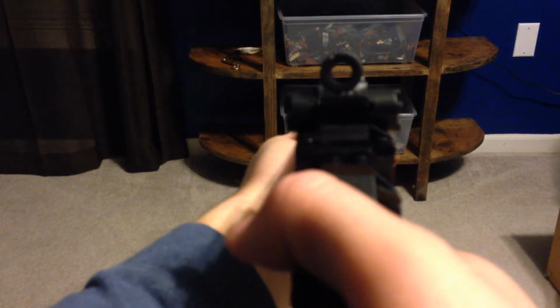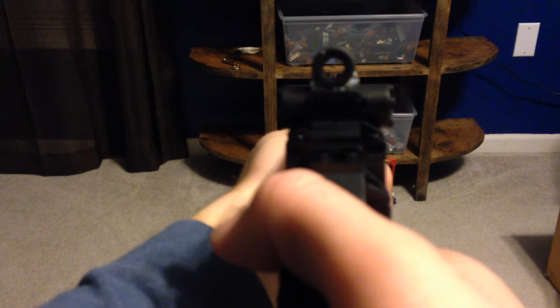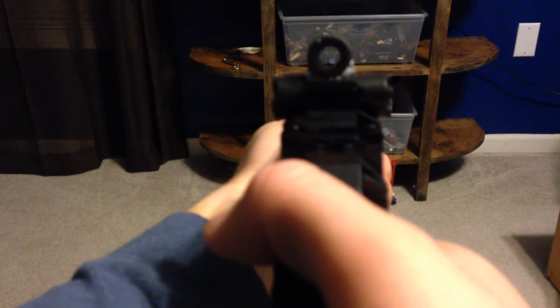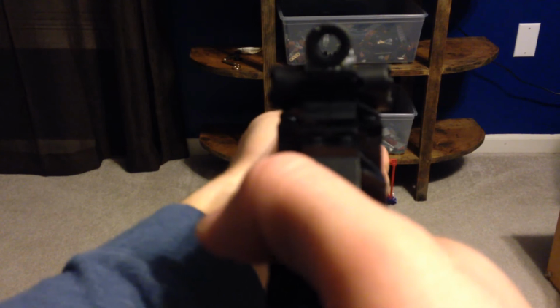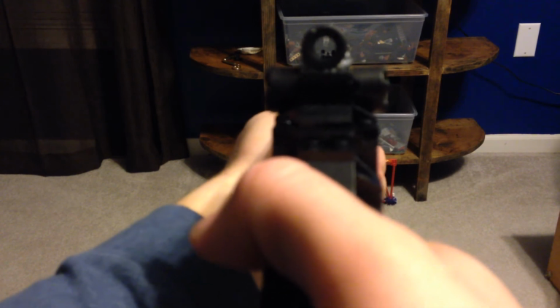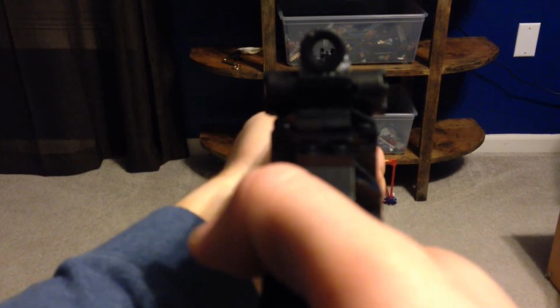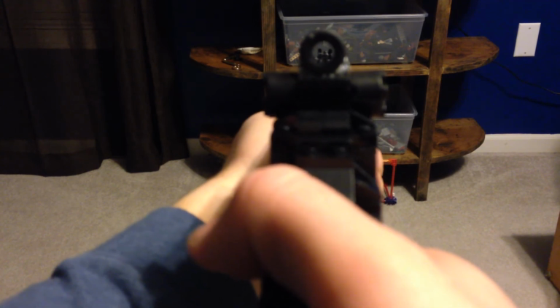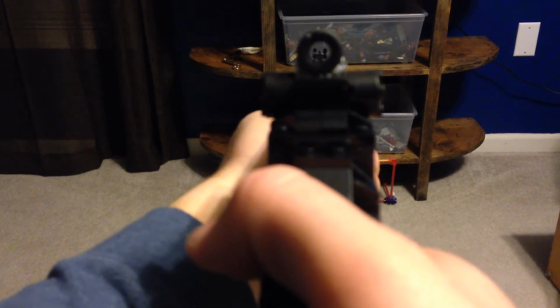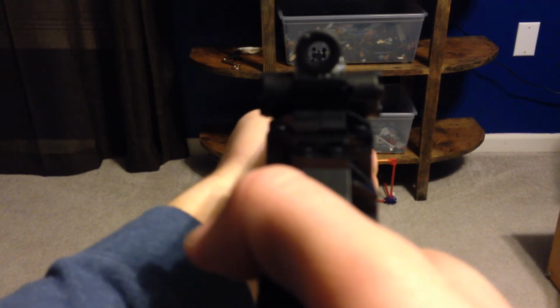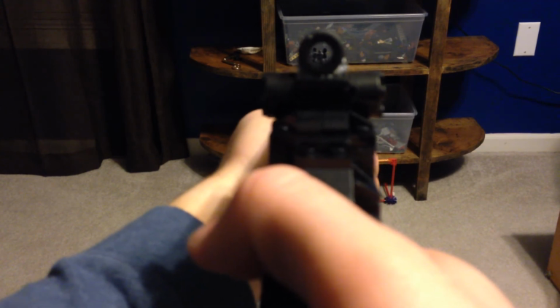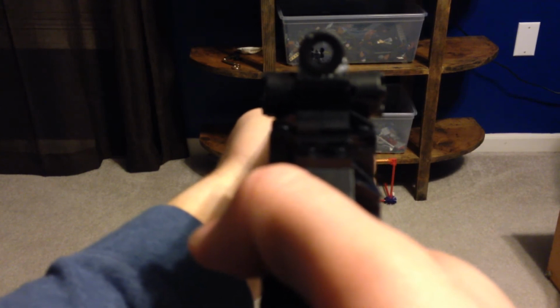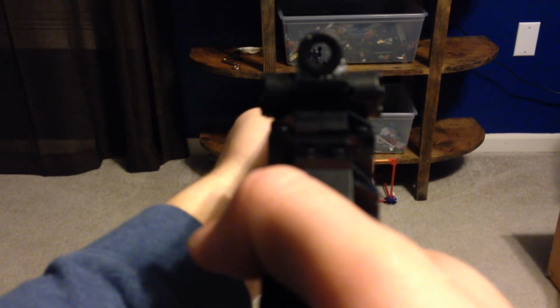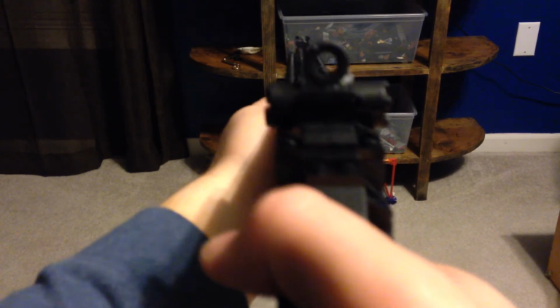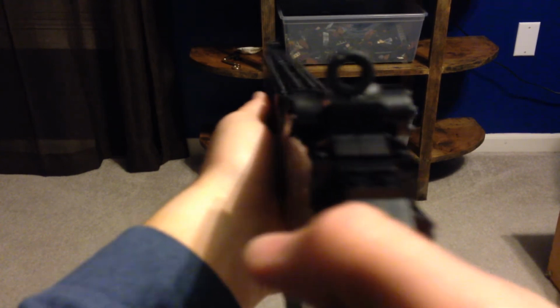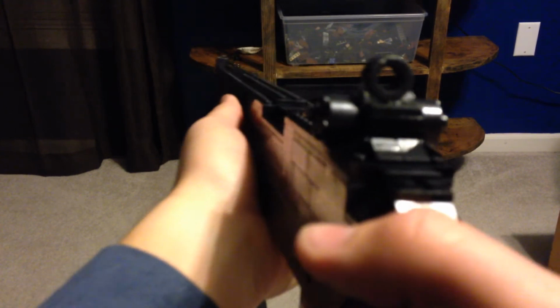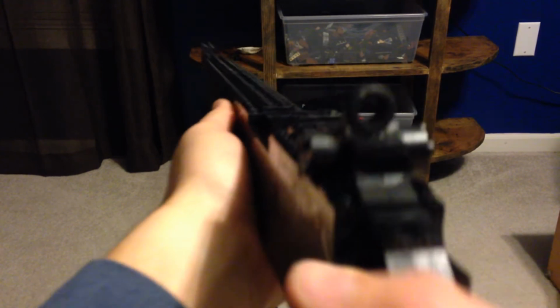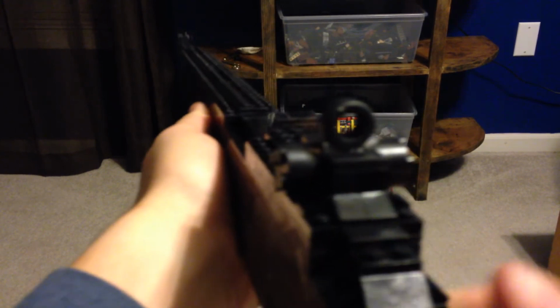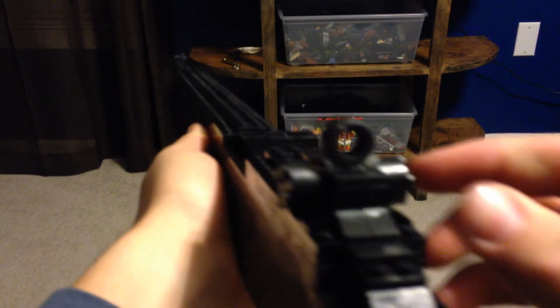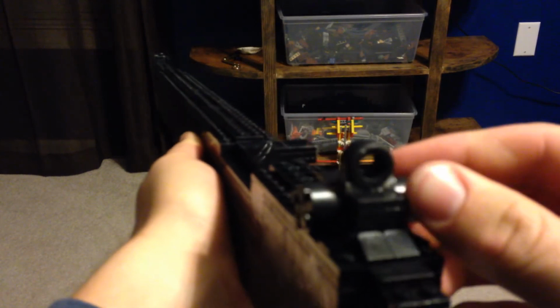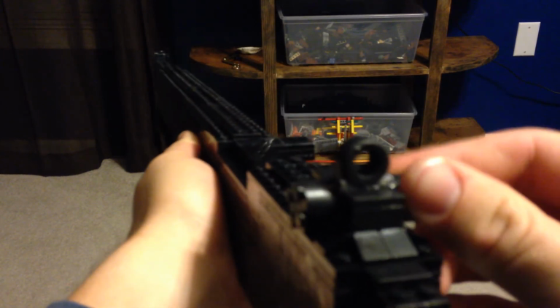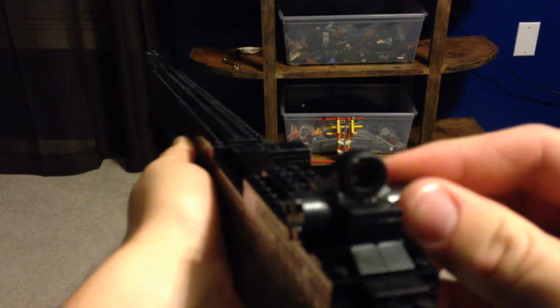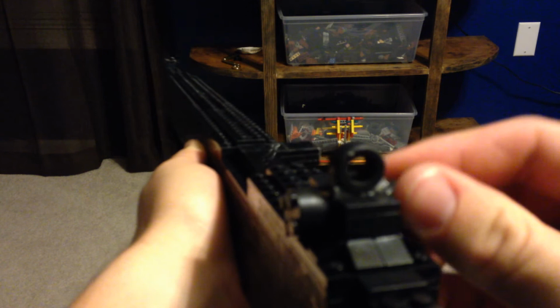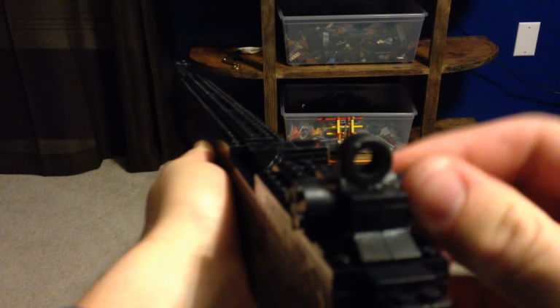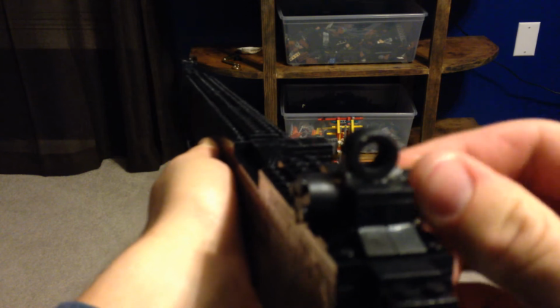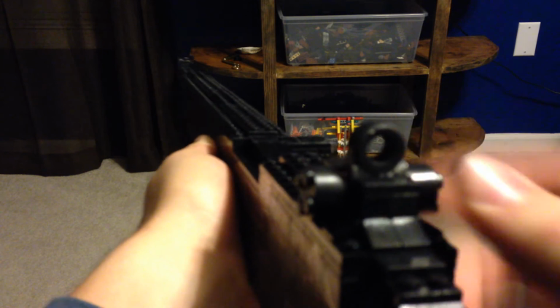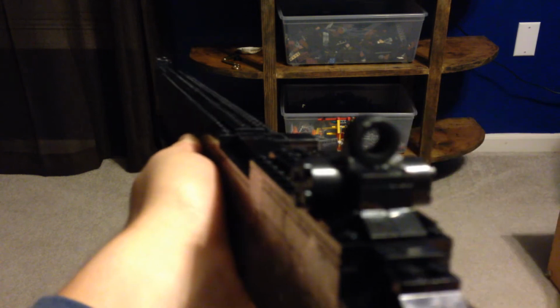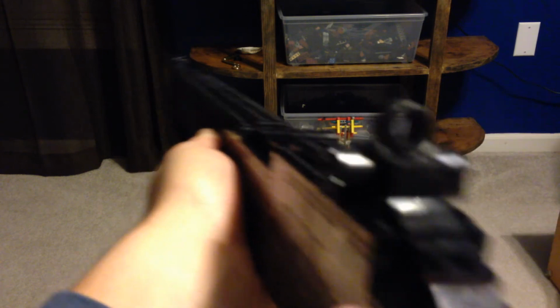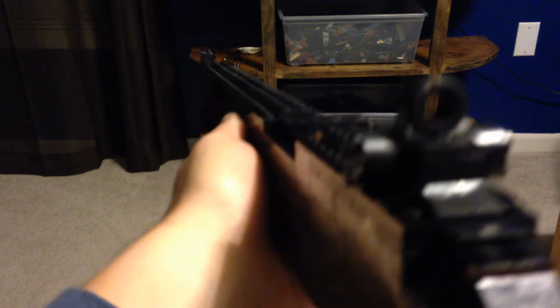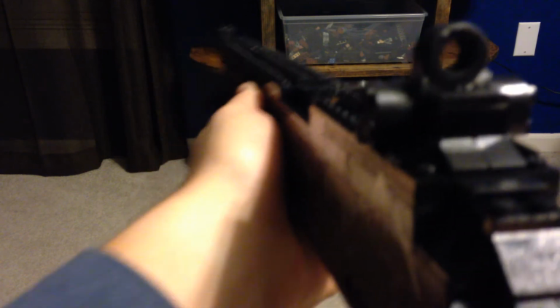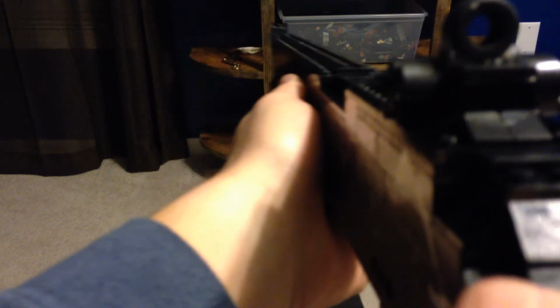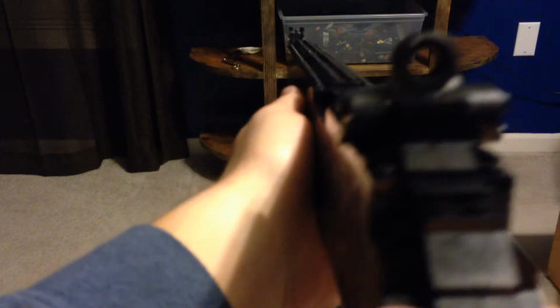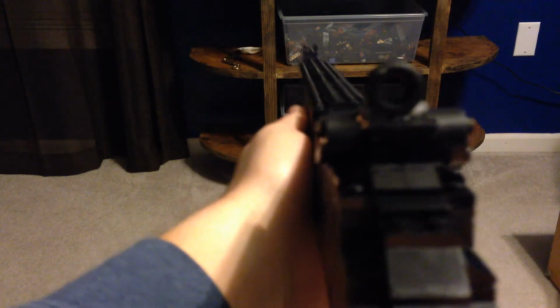The iron sights are just really the peep sights. They have knobs that you can increase and decrease the range that you're aiming at.